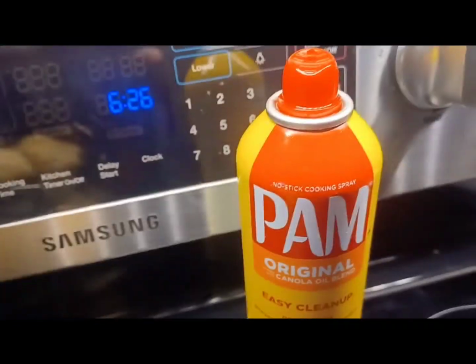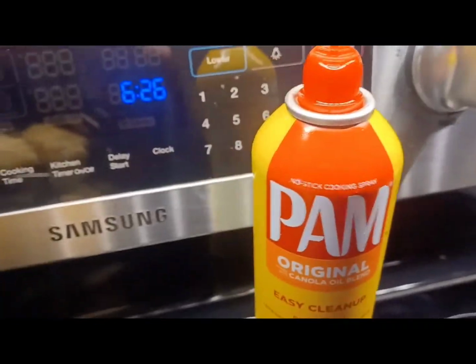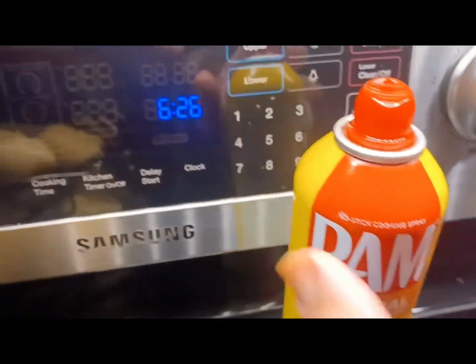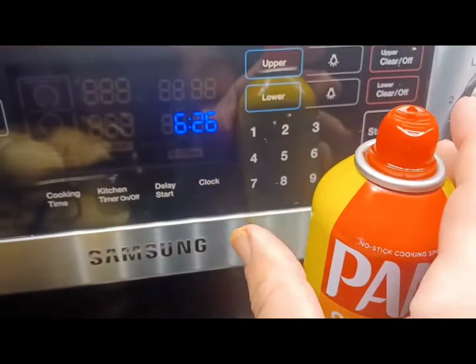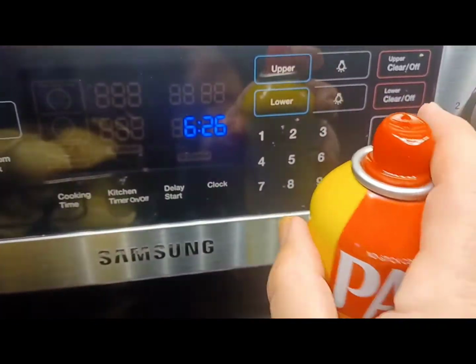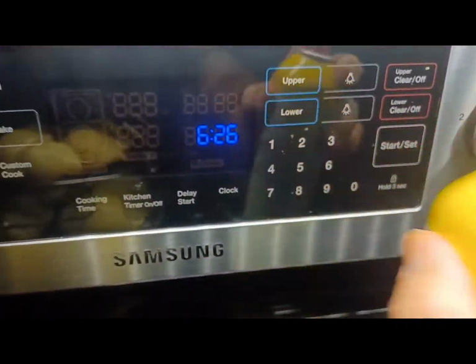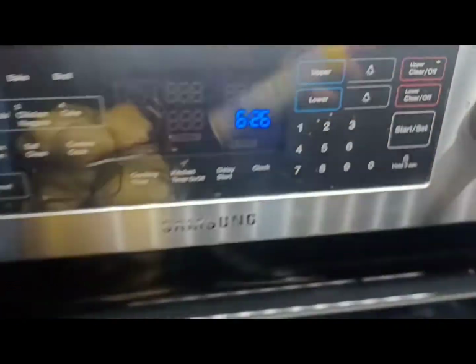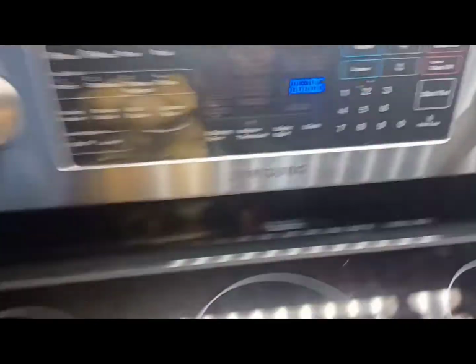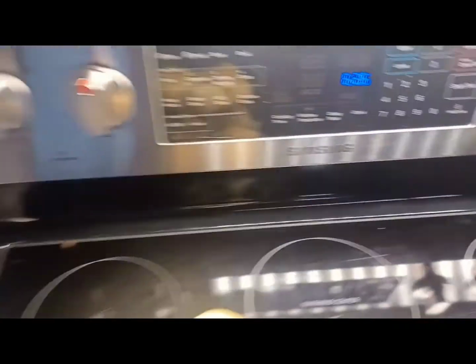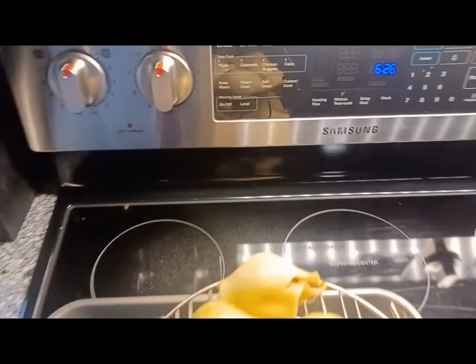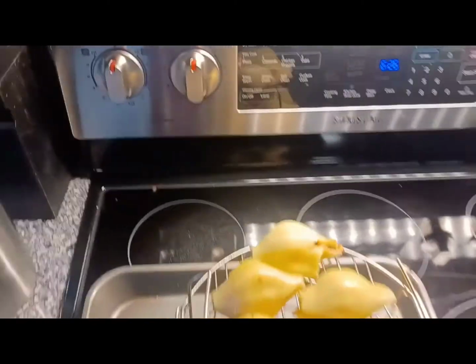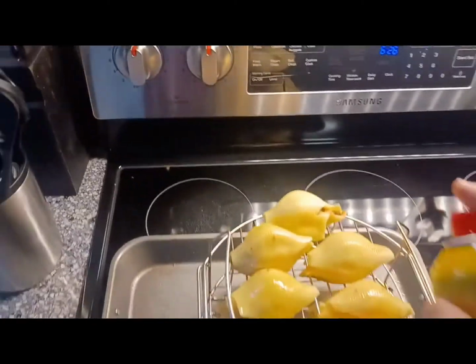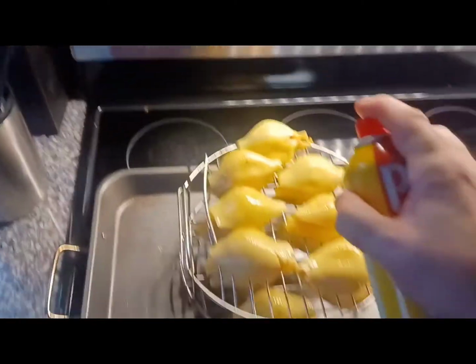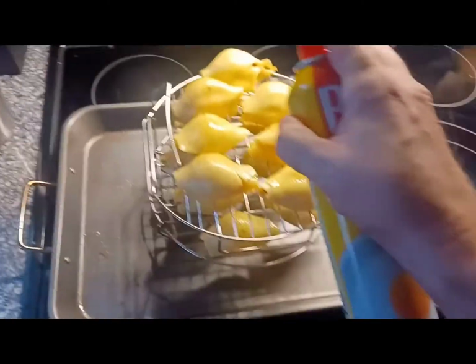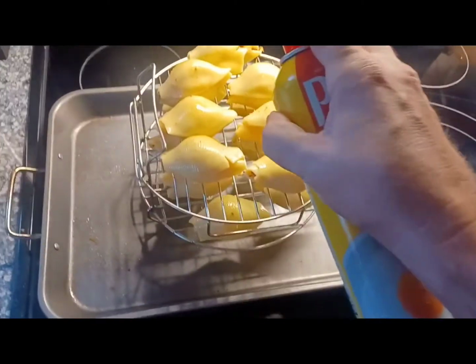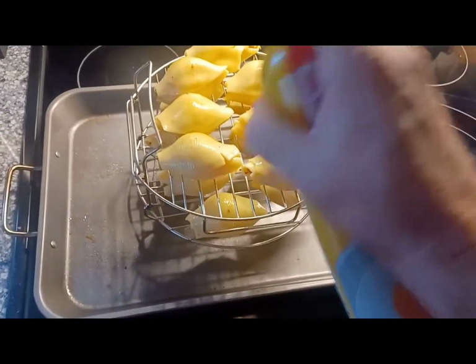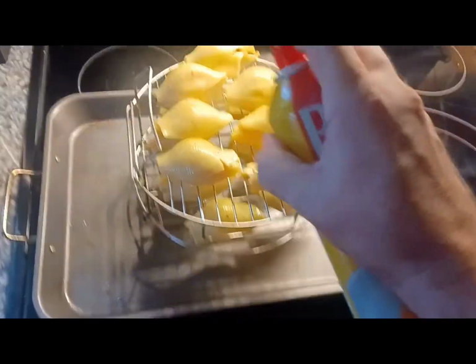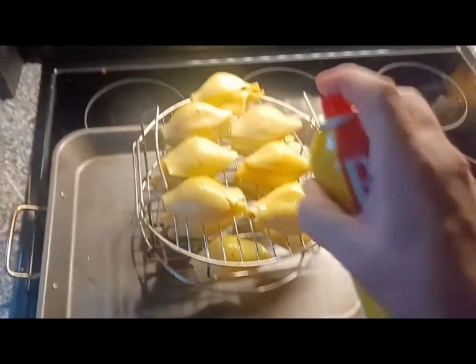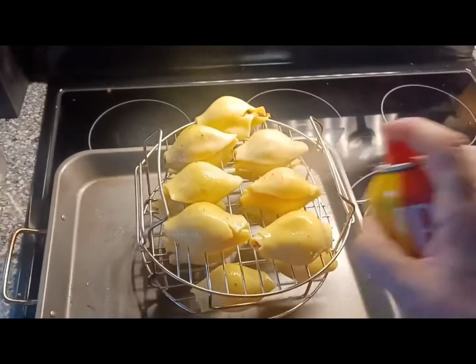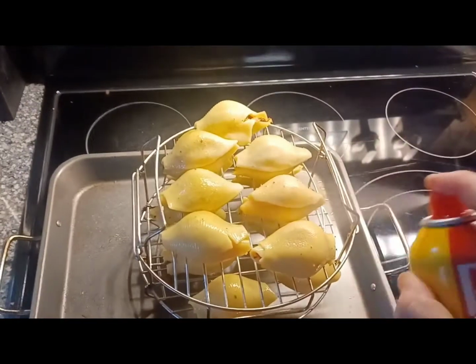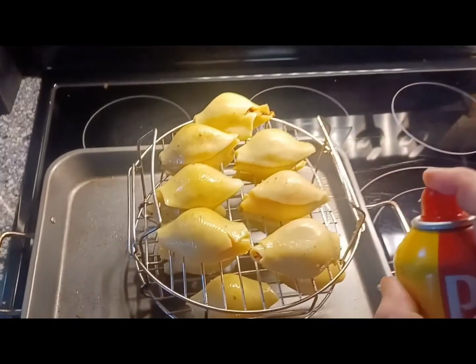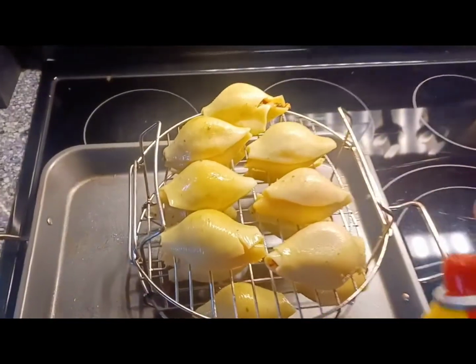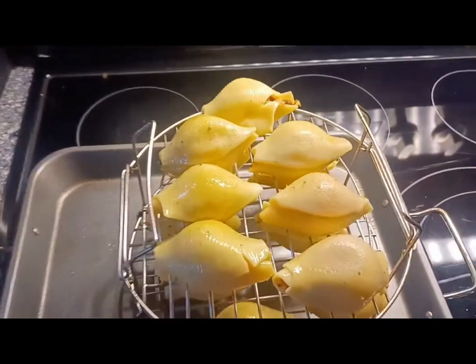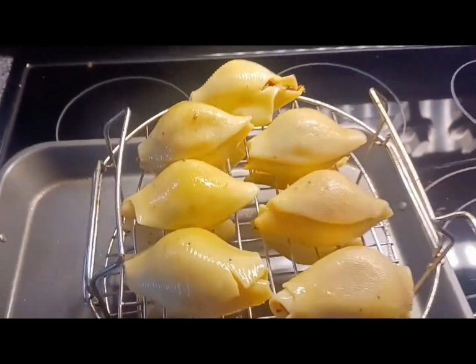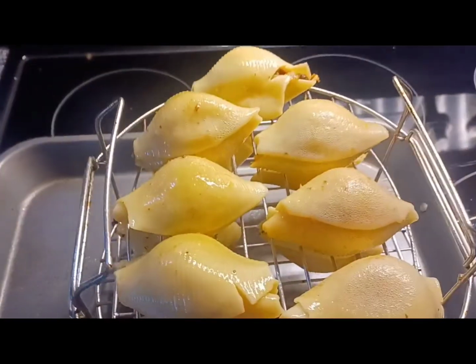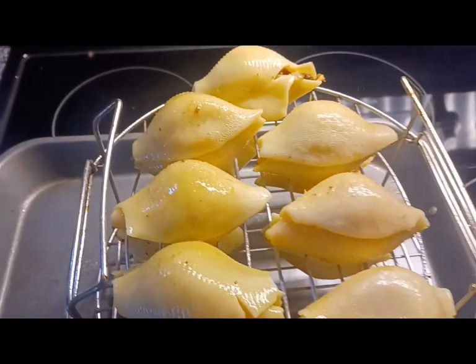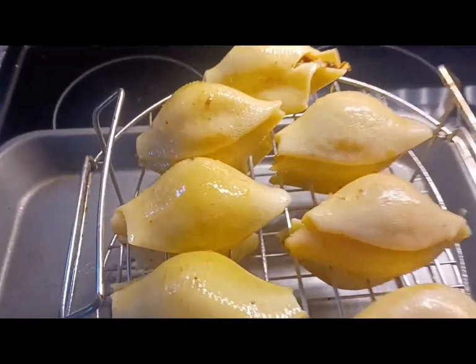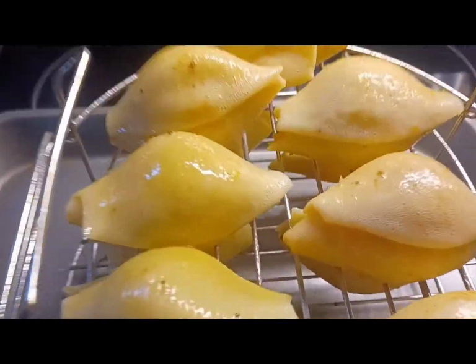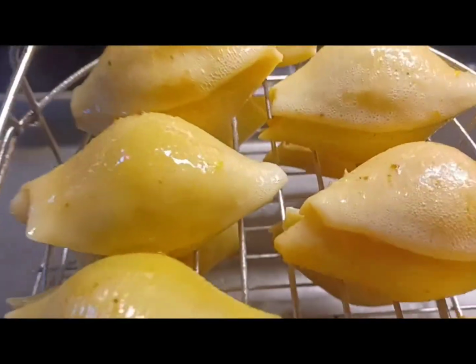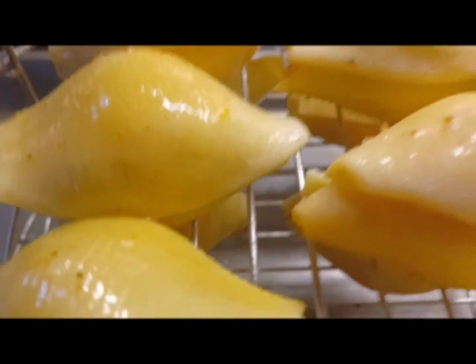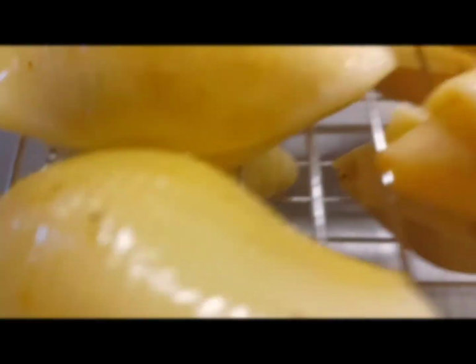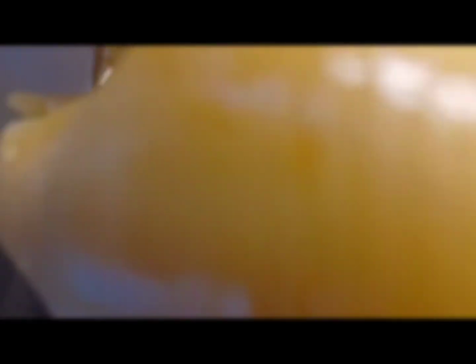Once we've got them placed and stacked, we're gonna give them just a light spray so they get extra crispy and golden brown when they're inside the fryer.